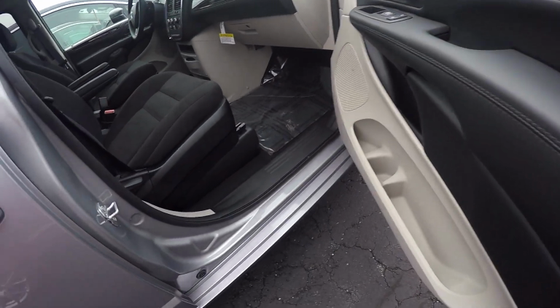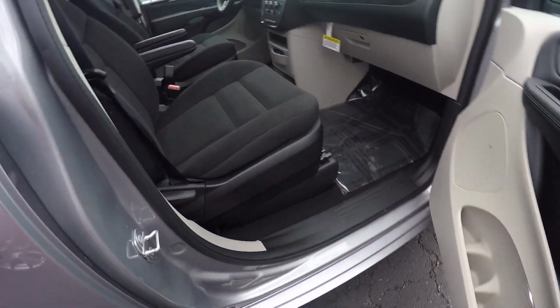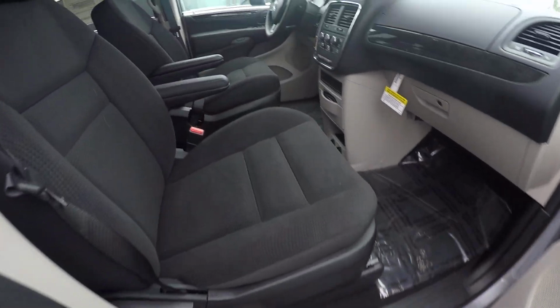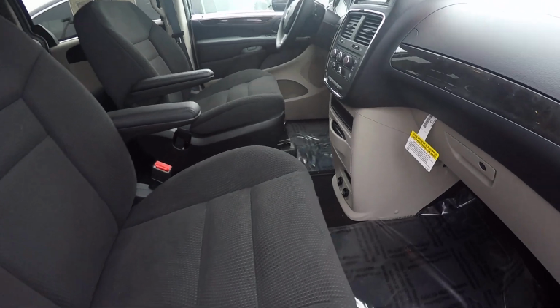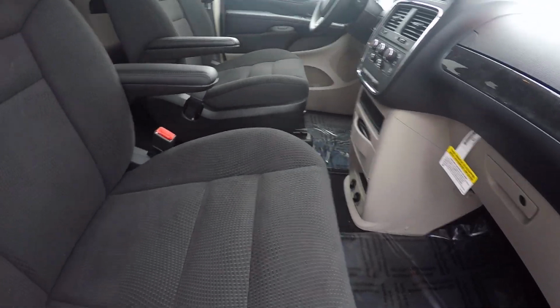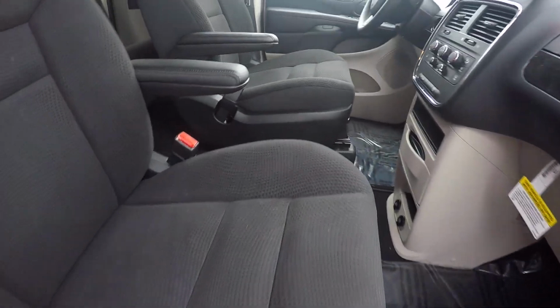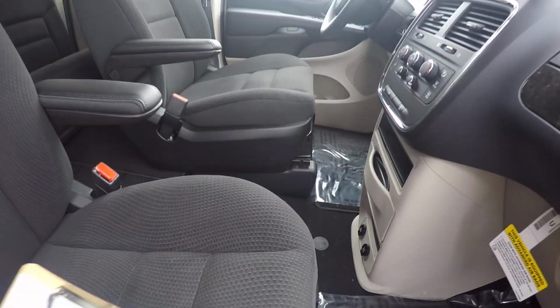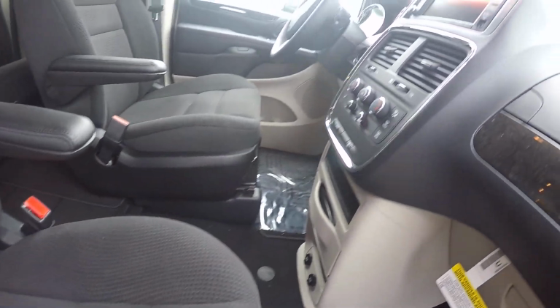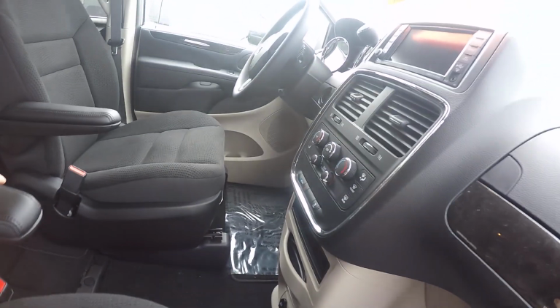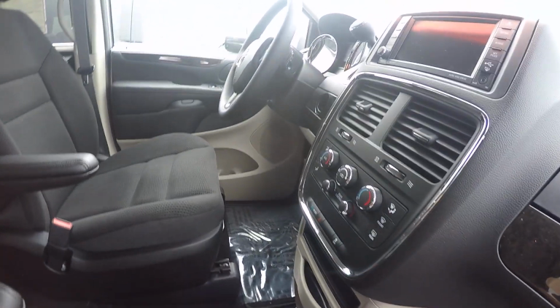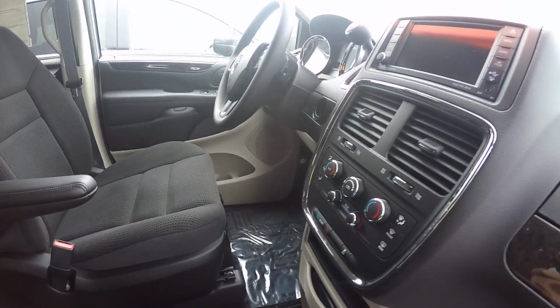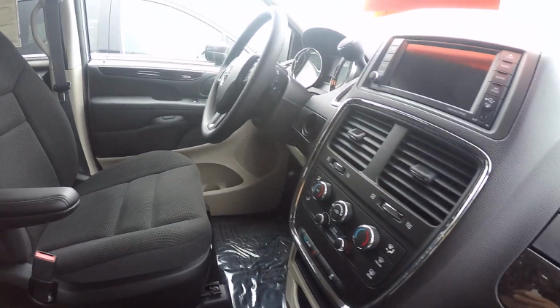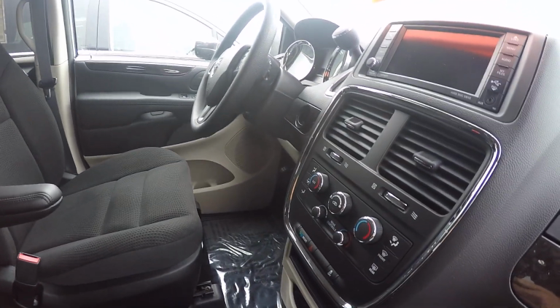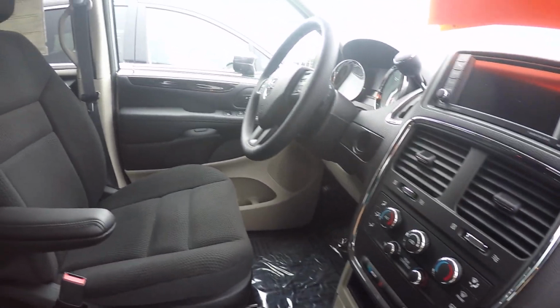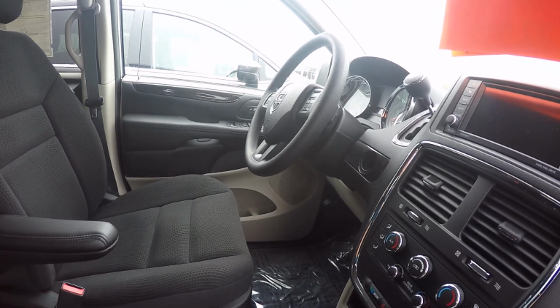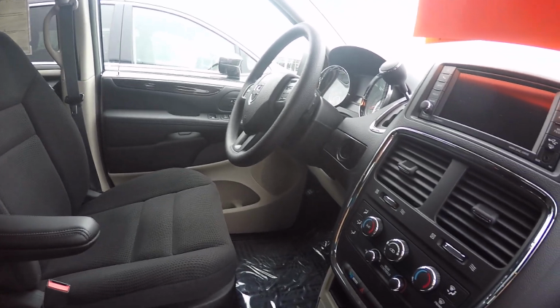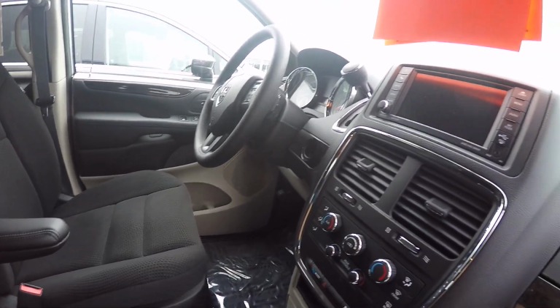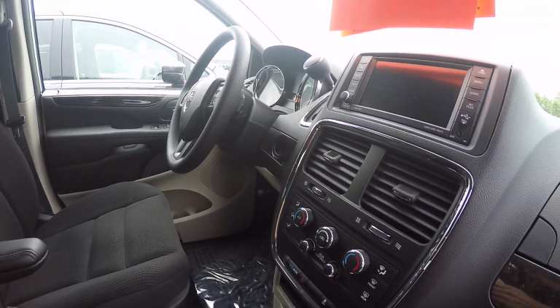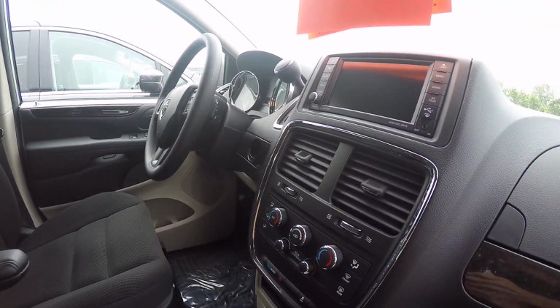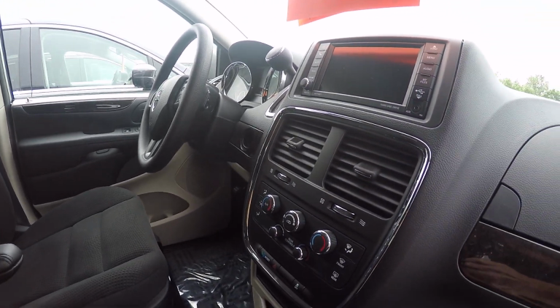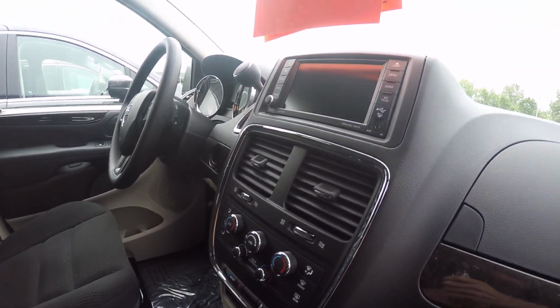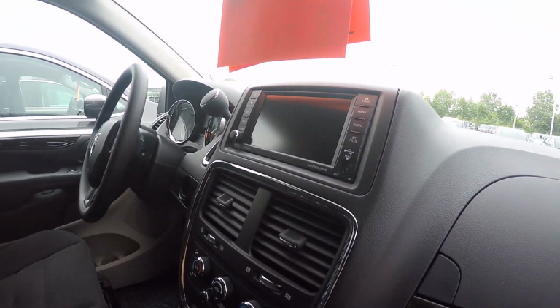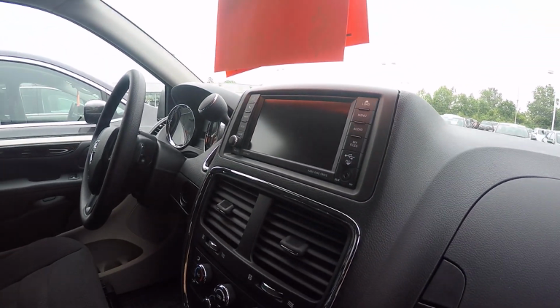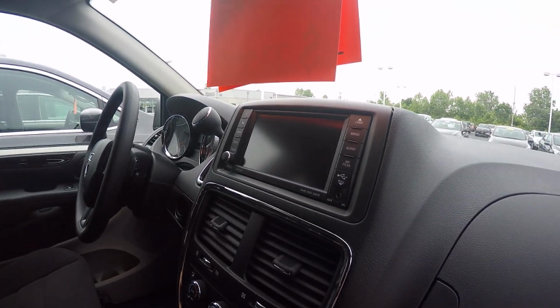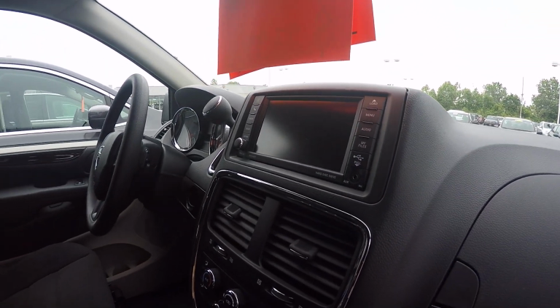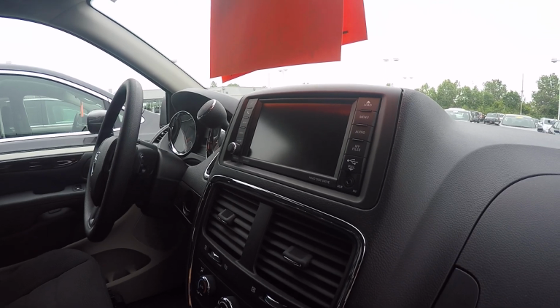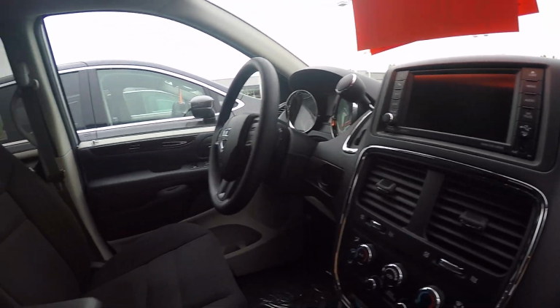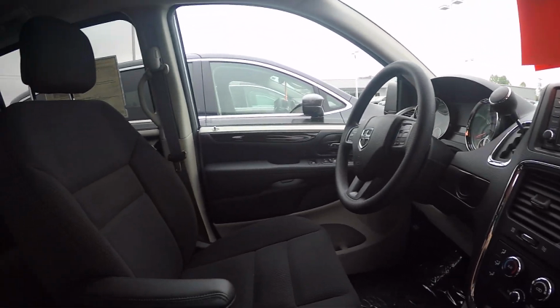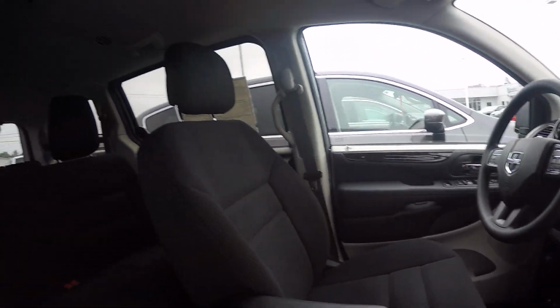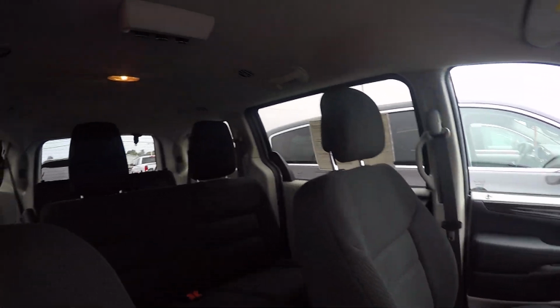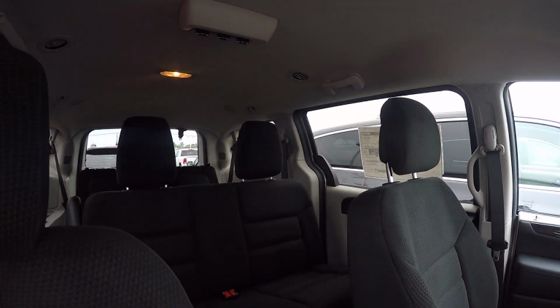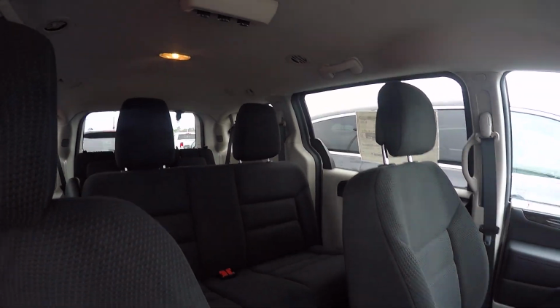These all have the deluxe cloth interior. Of course they're all going to have power locks, power windows, tilt steering, cruise control, the 6.5-inch touchscreen radio, and rear heat and air conditioning.